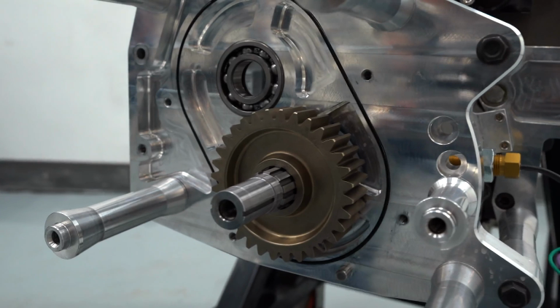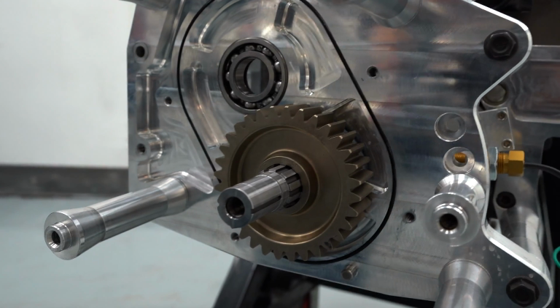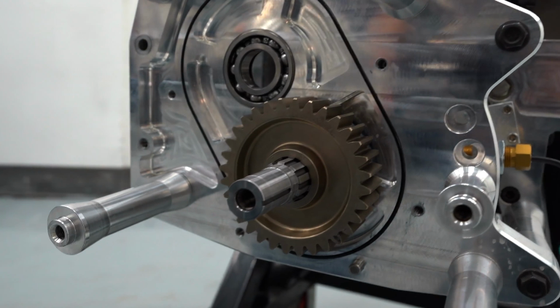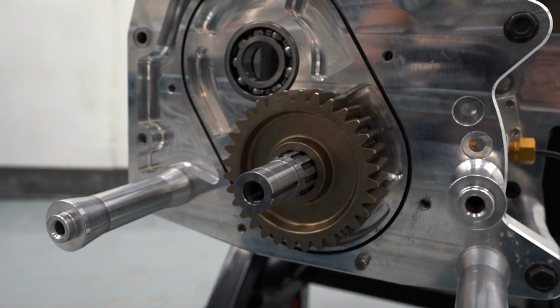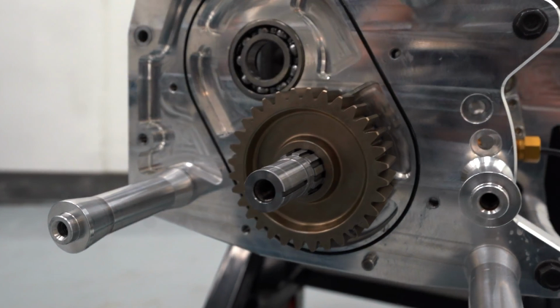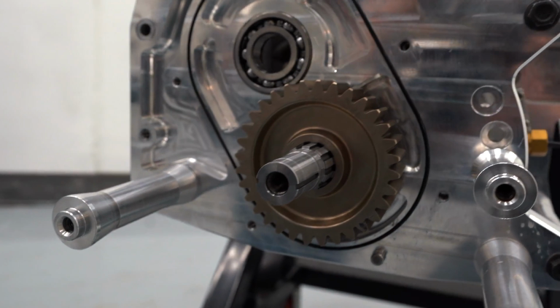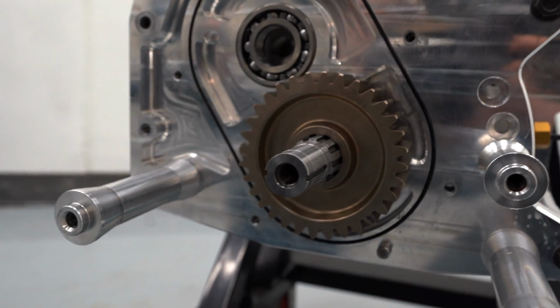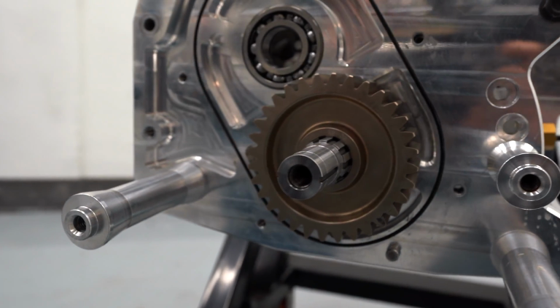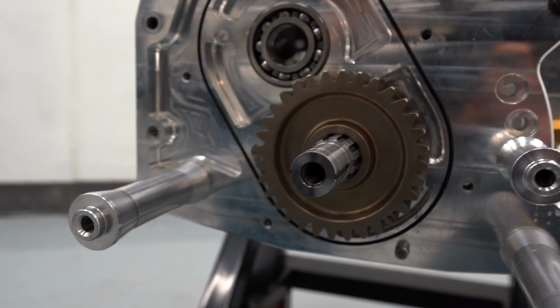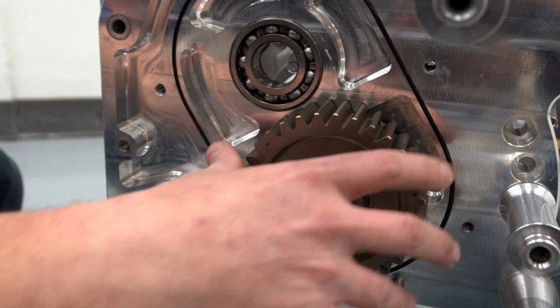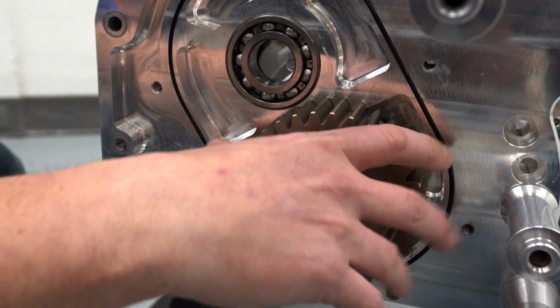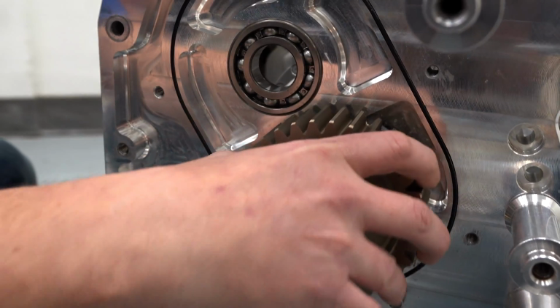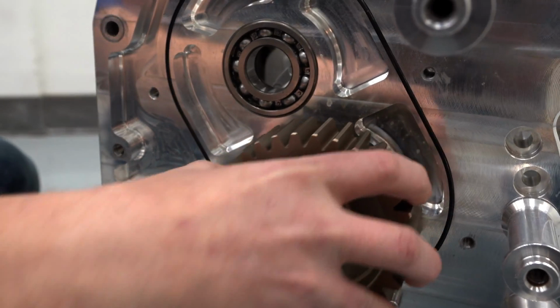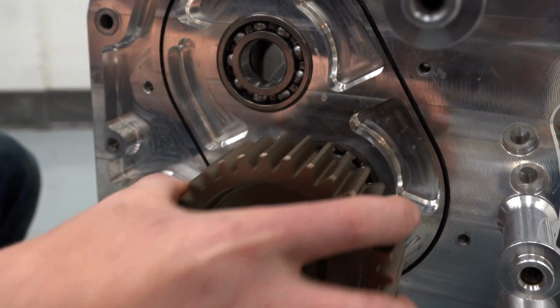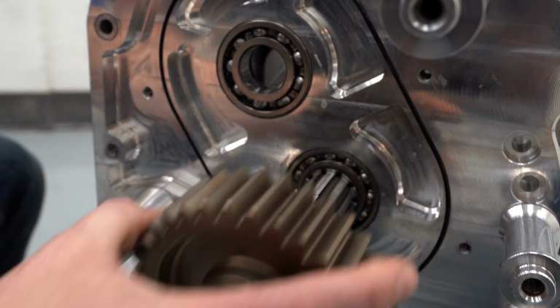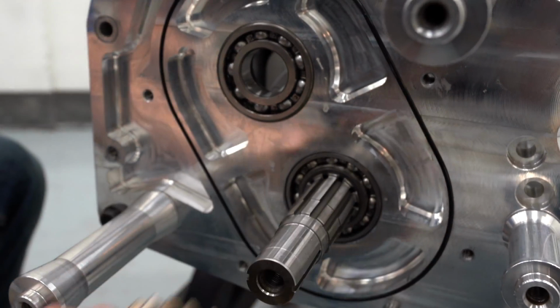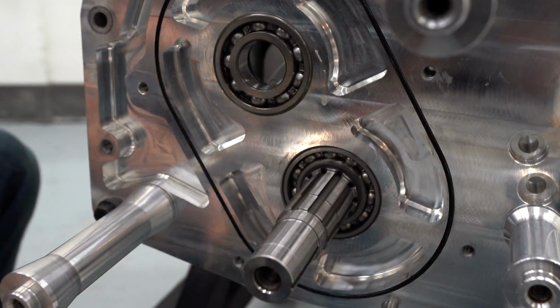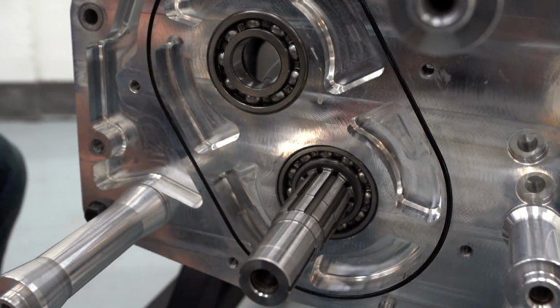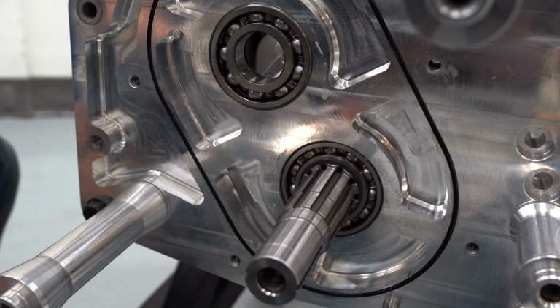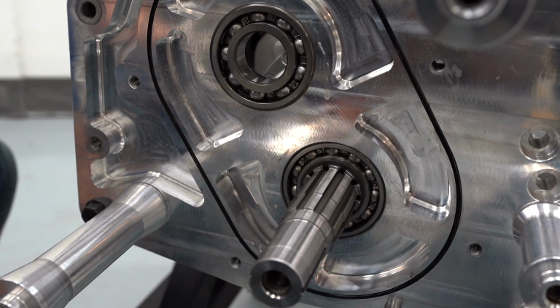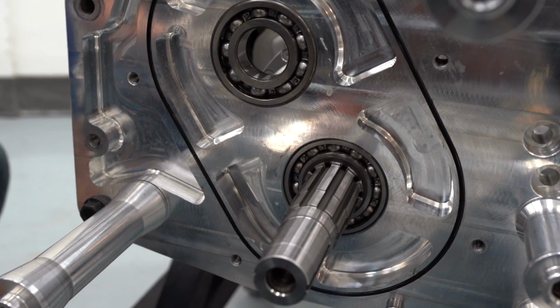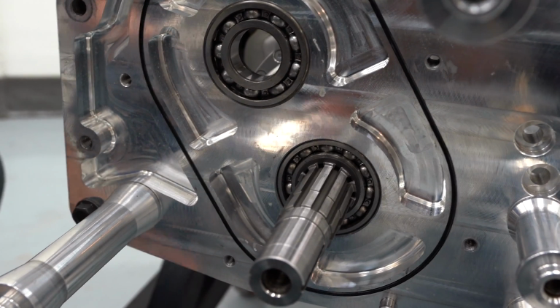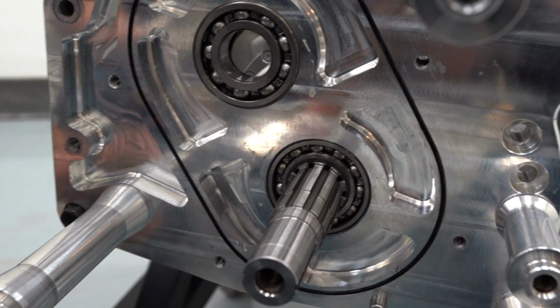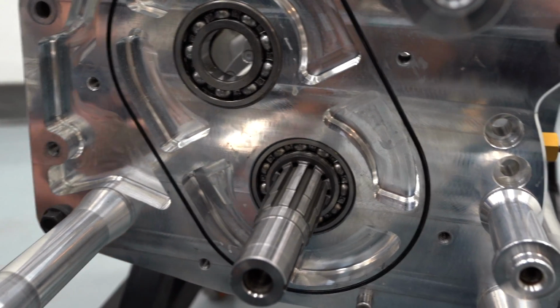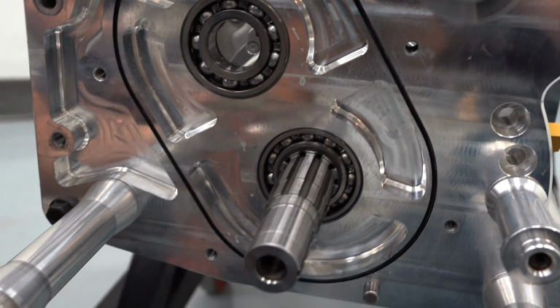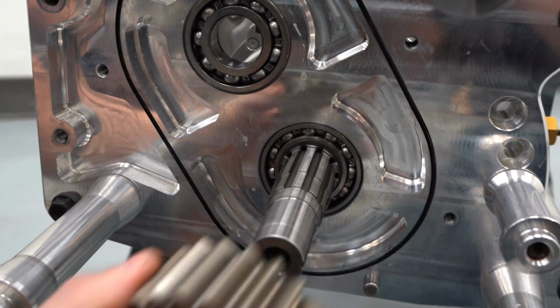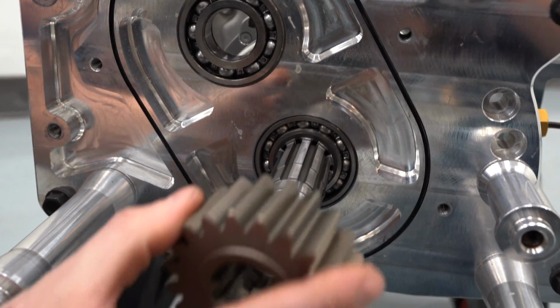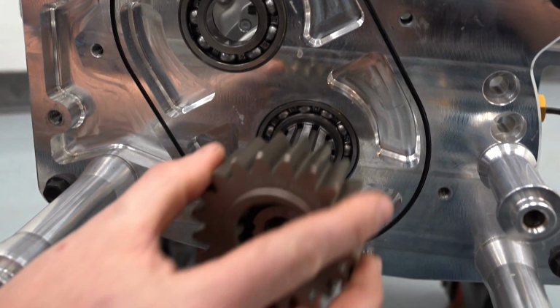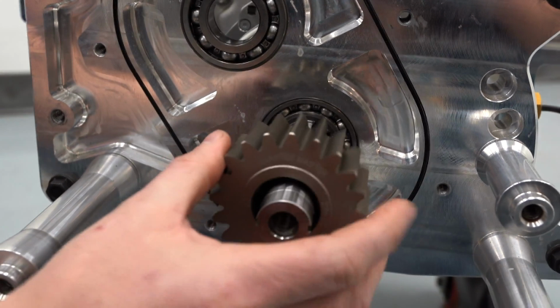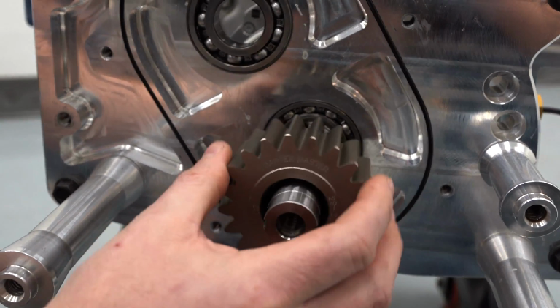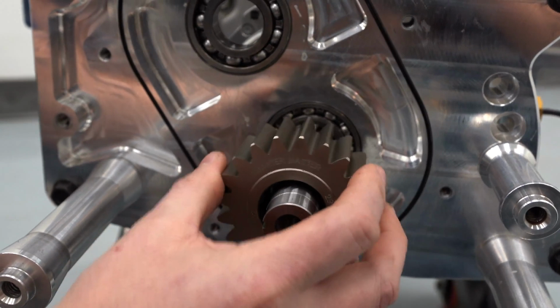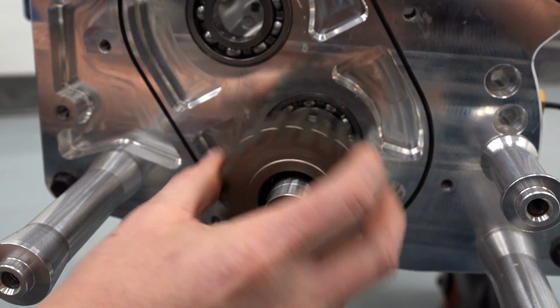This drain plug is also used for regular service. The quick change gears can now be removed from their shafts, and the new gears can easily be slid back into place.